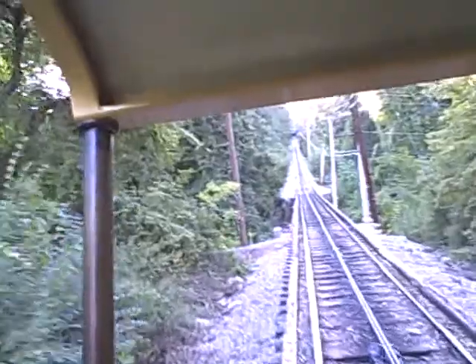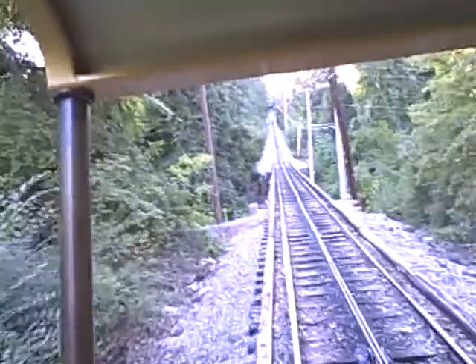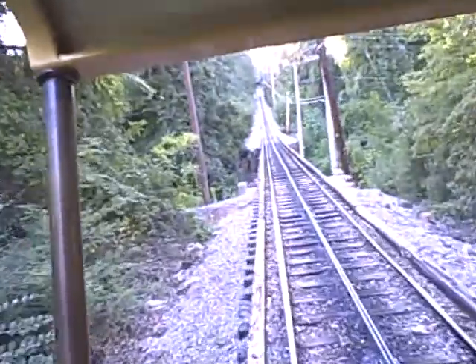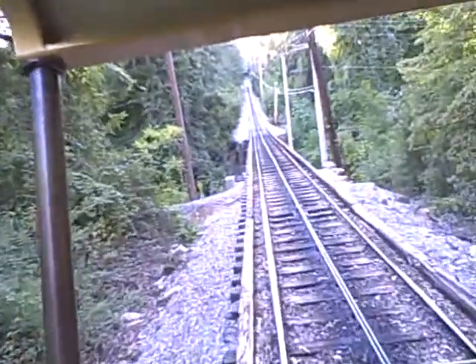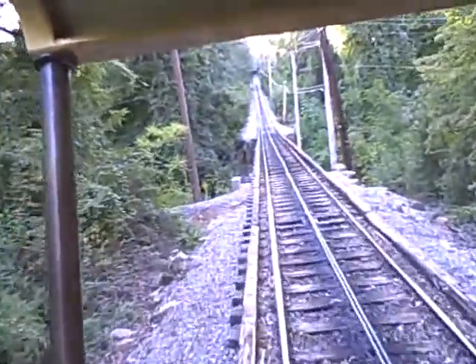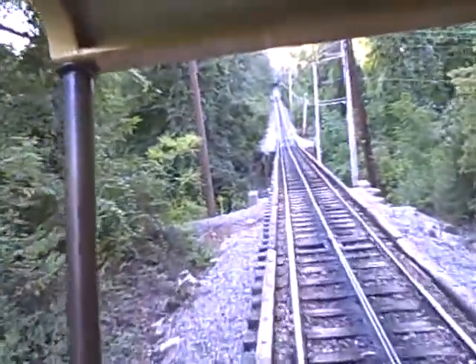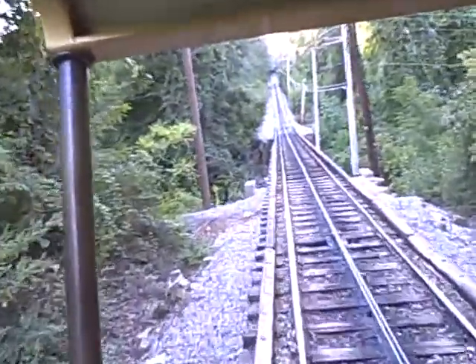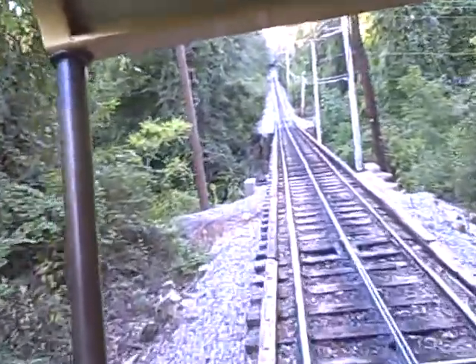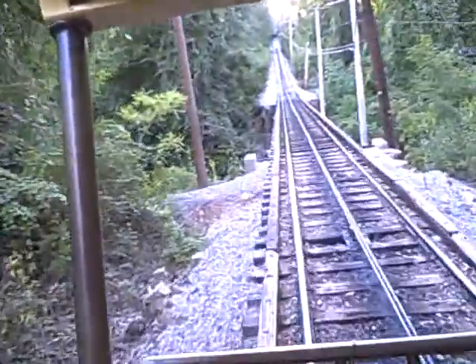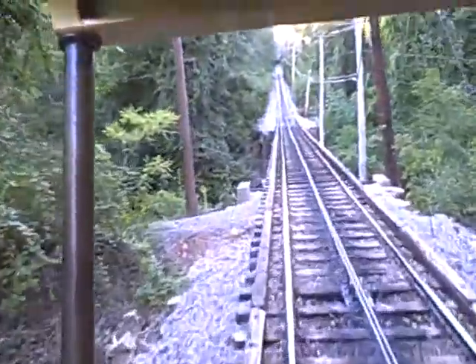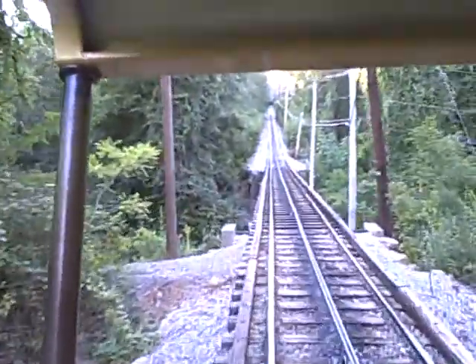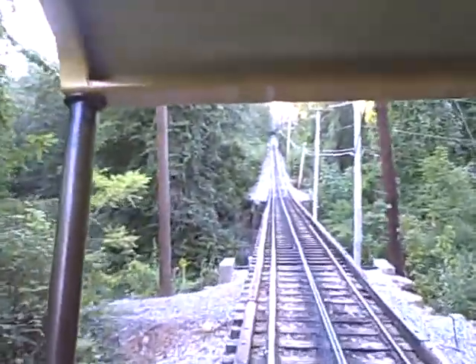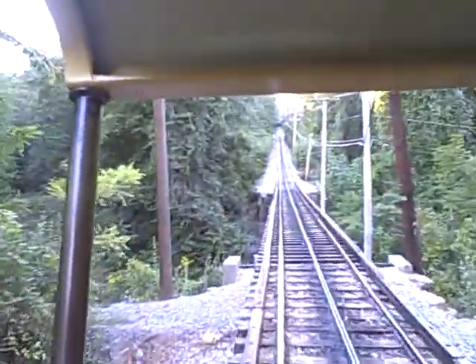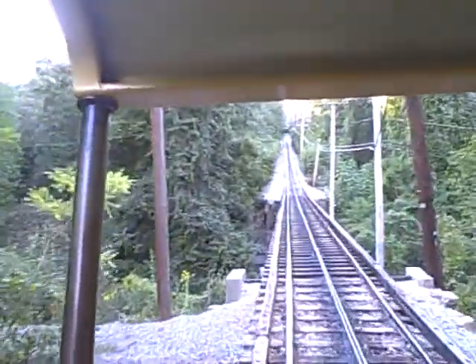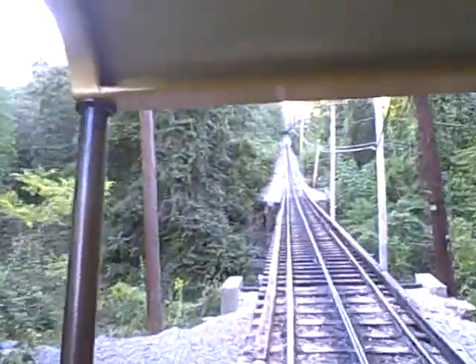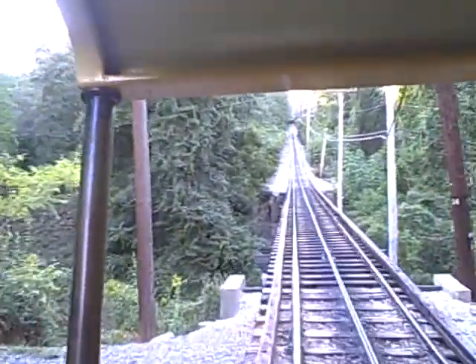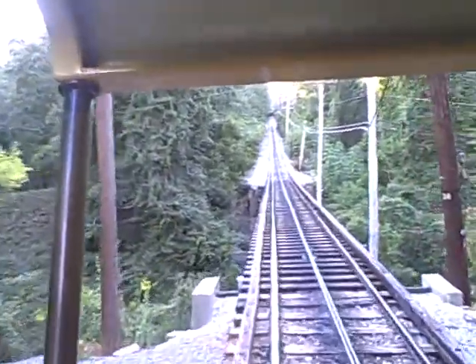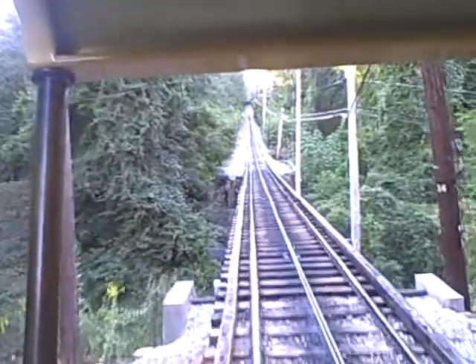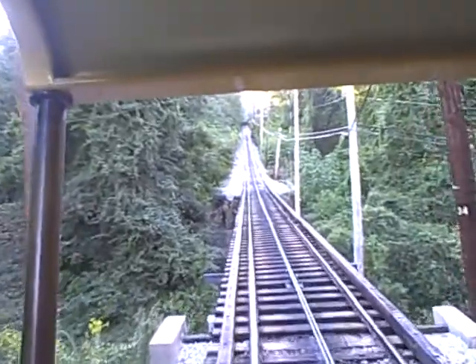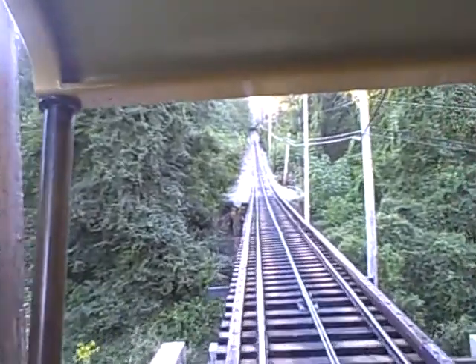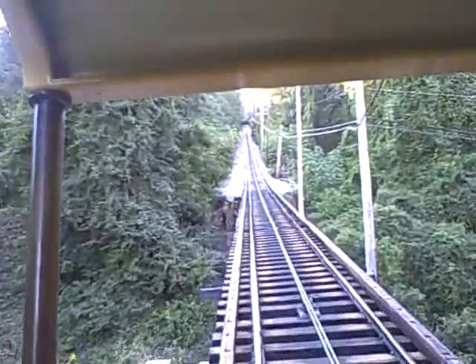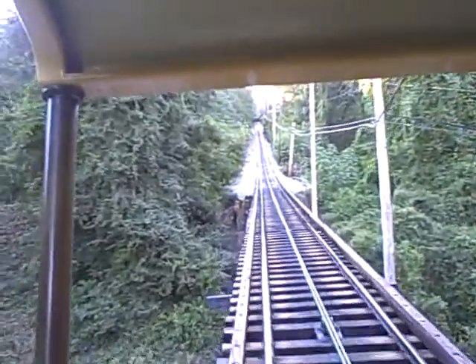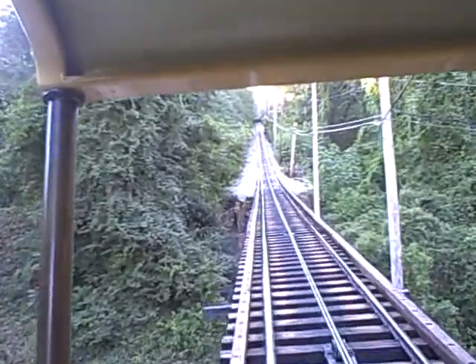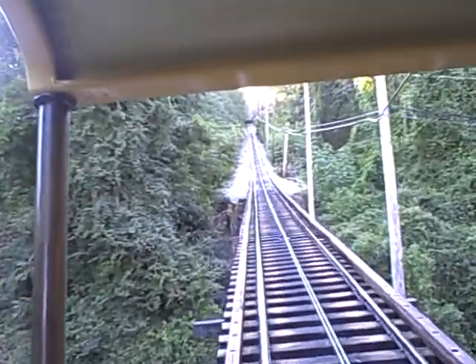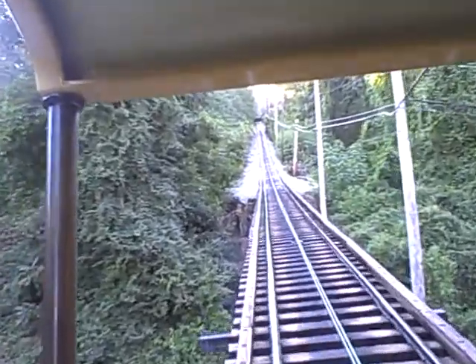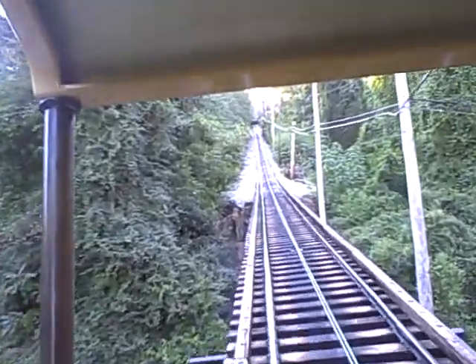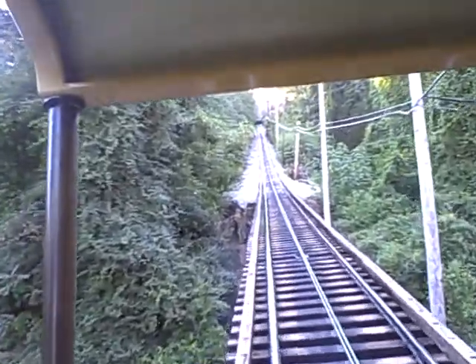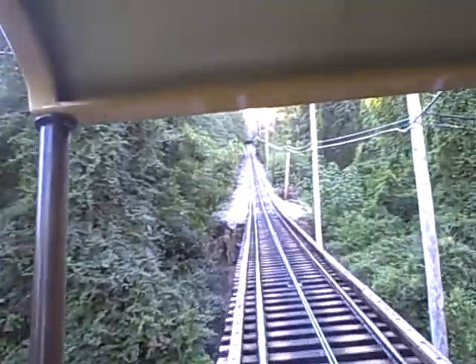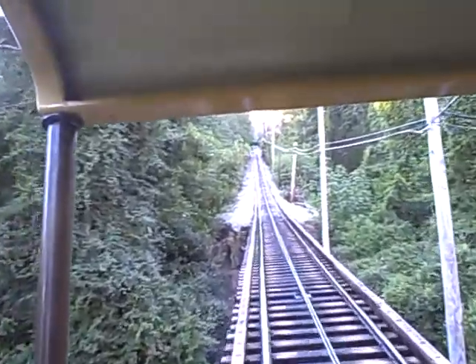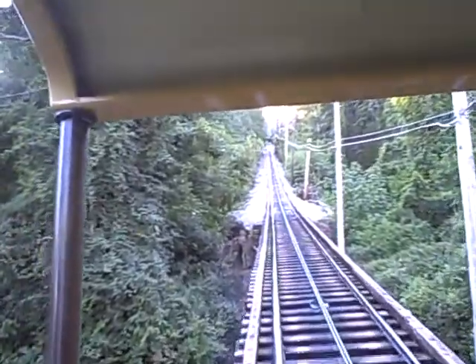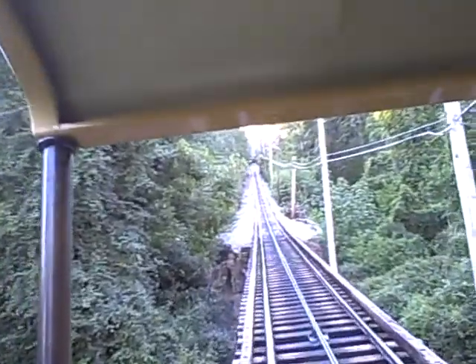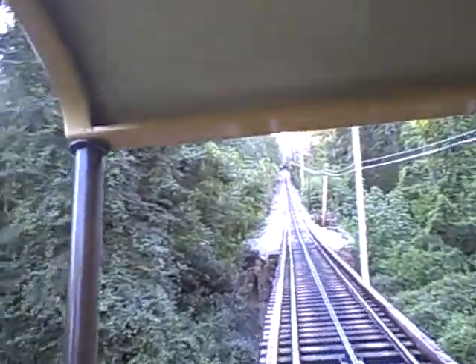Lookout Mountain is part of the Cumberland Mountains, part of the Appalachian chain, as are the Great Smoky Mountains. Lookout Mountain is the southernmost mountain in the Appalachians.